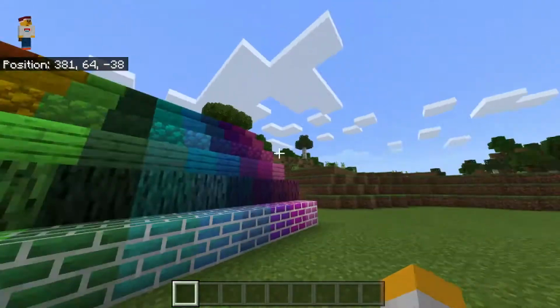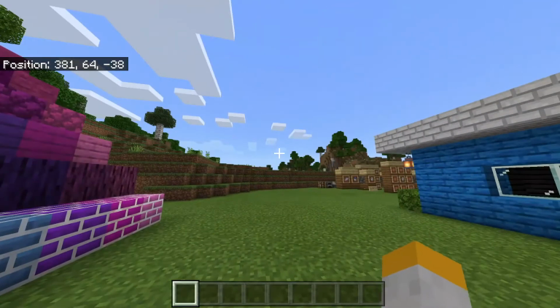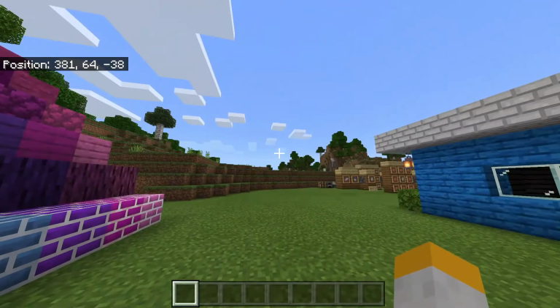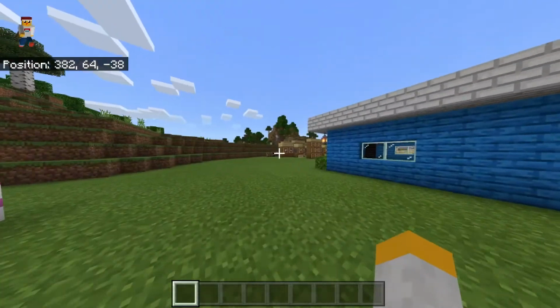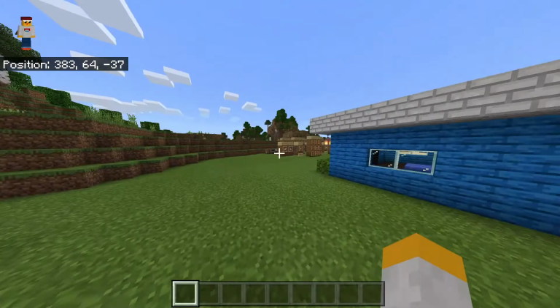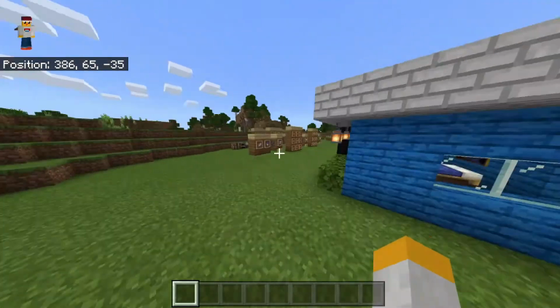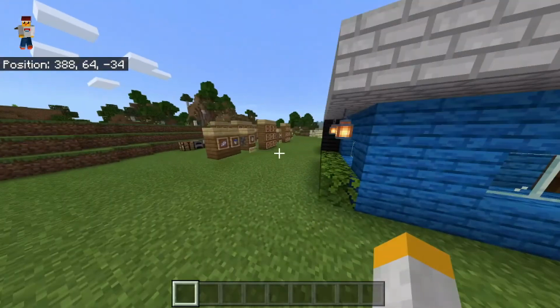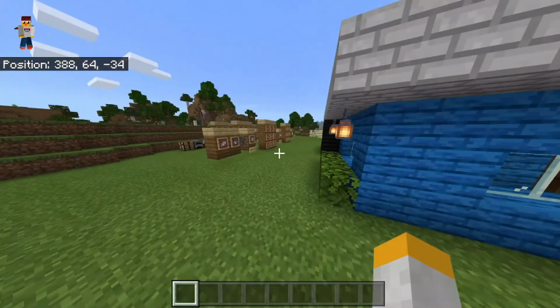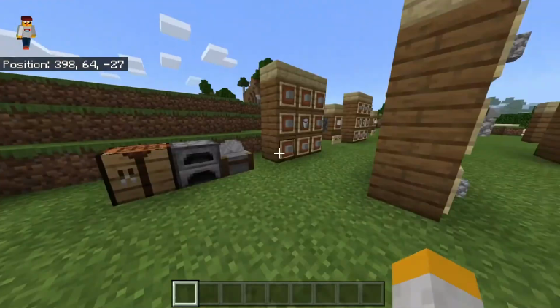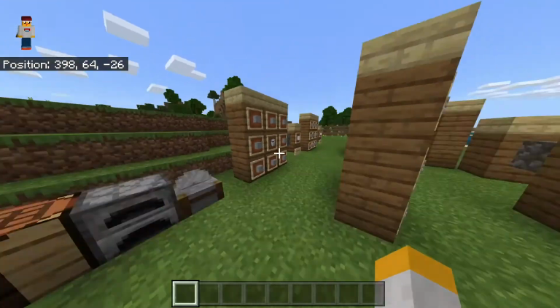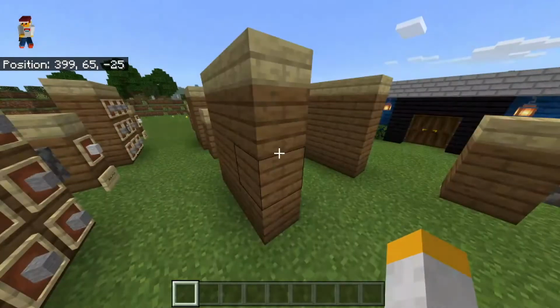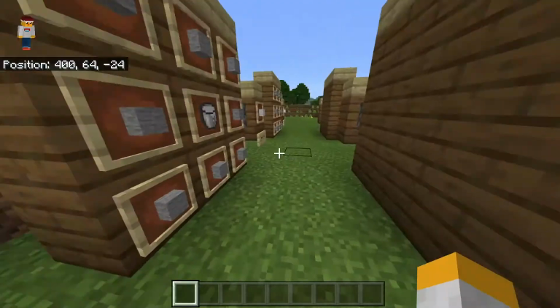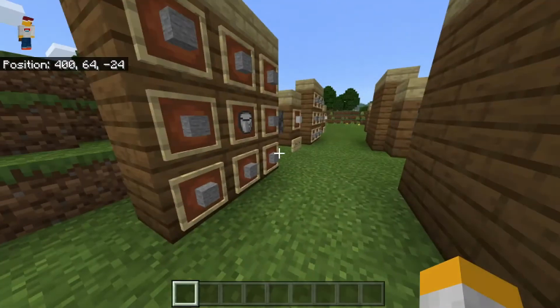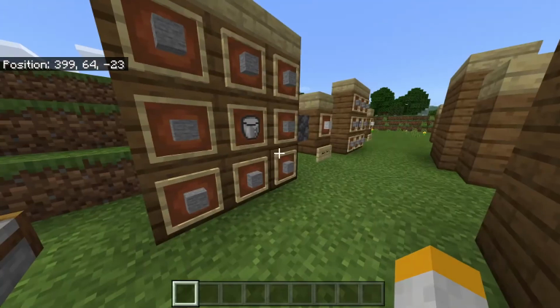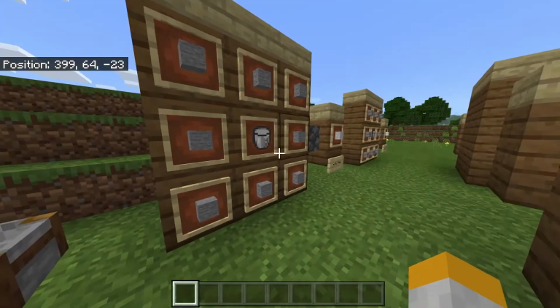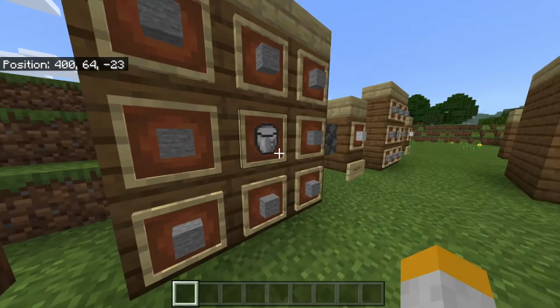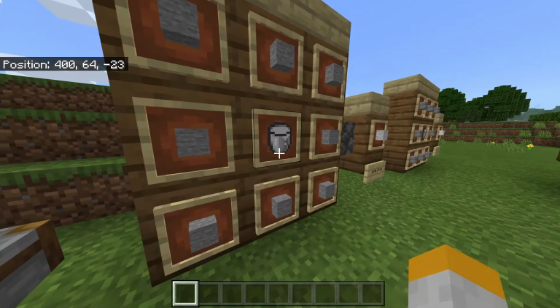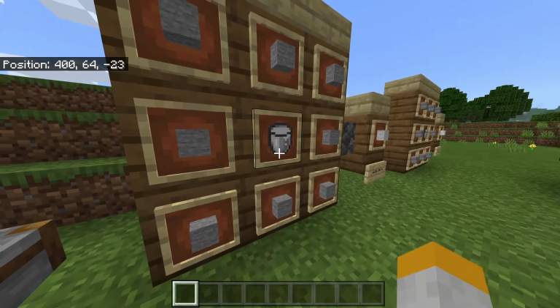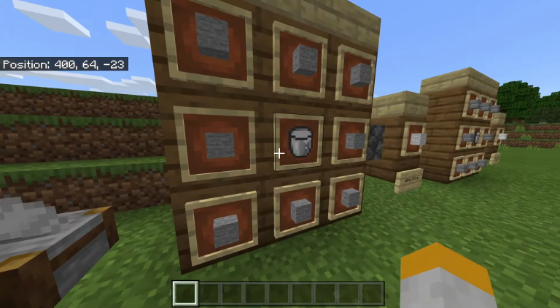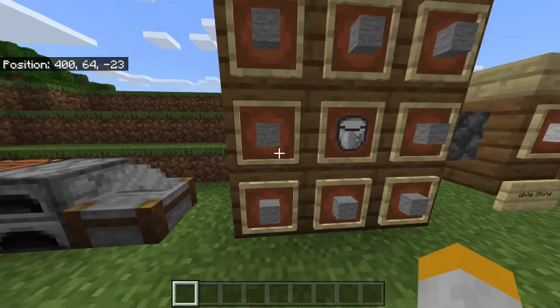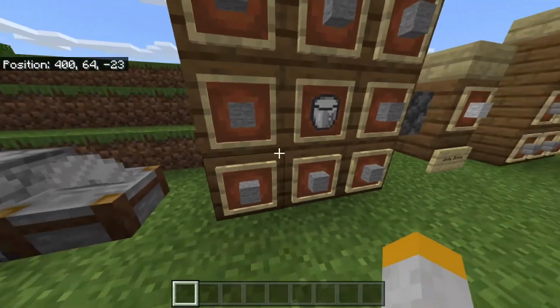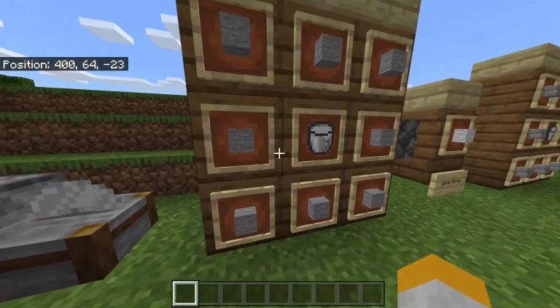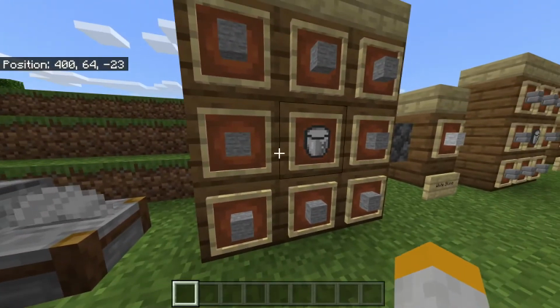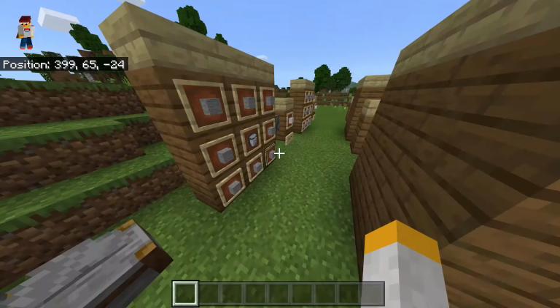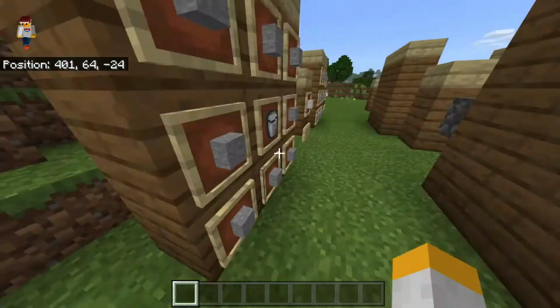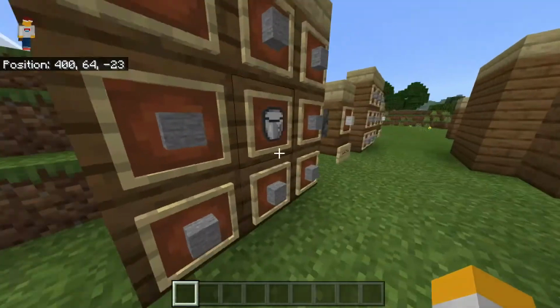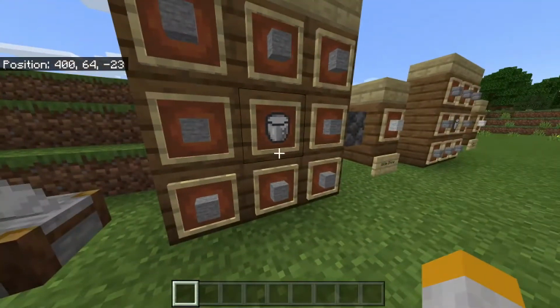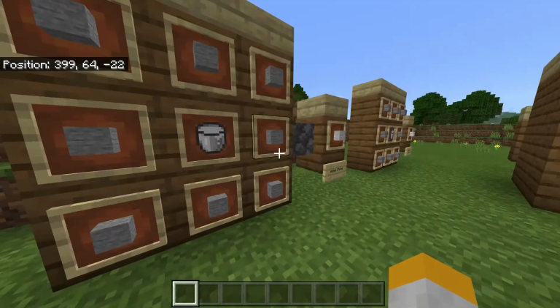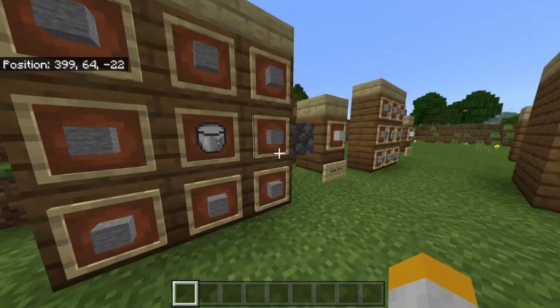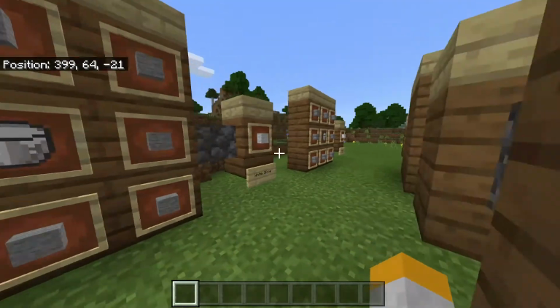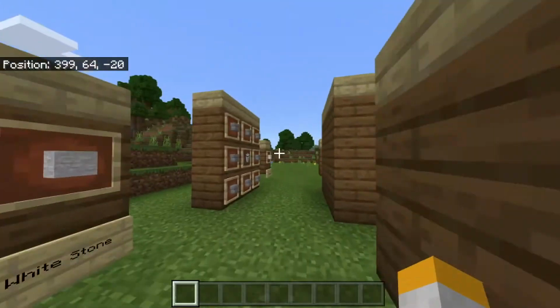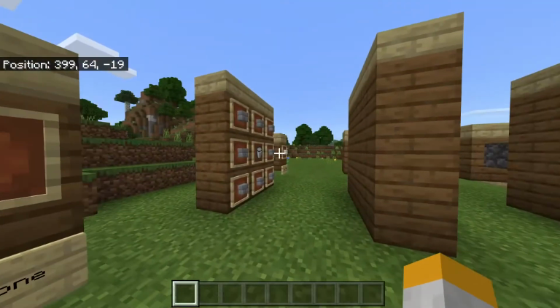And like always, let's go to the recipes. Basically the recipes are always the same, it's just eight blocks surrounding a paint bucket. But with these blocks, you can craft different blocks with another block.